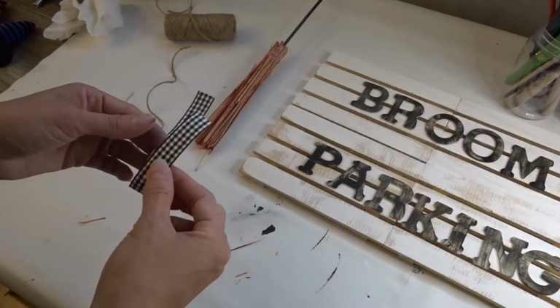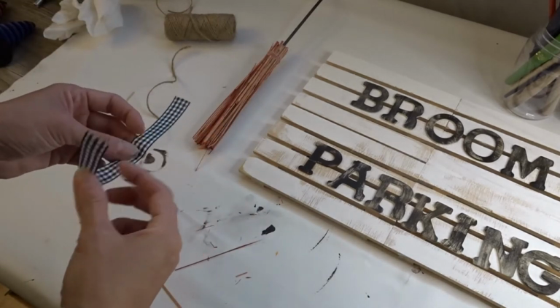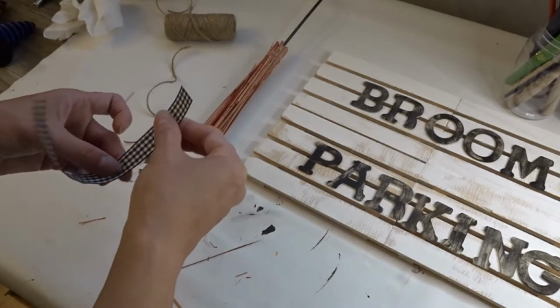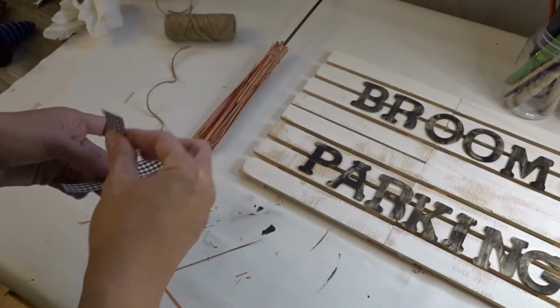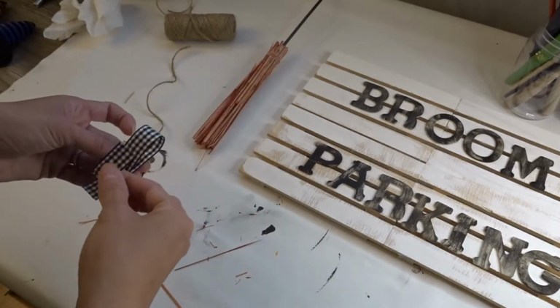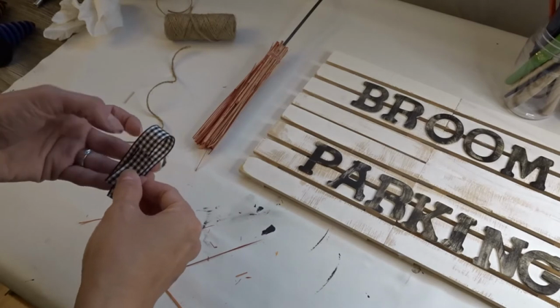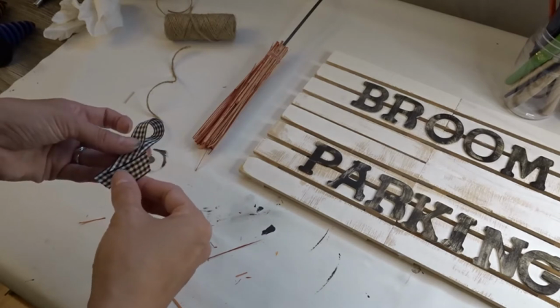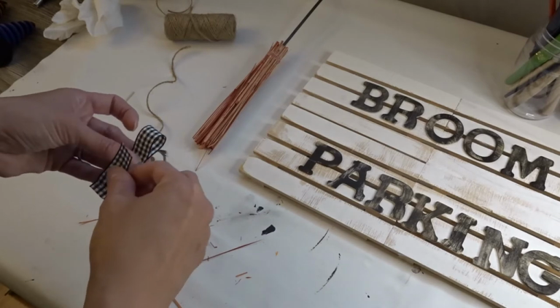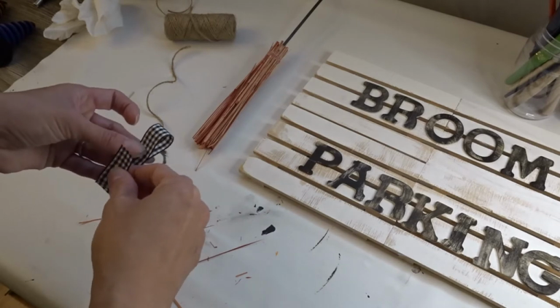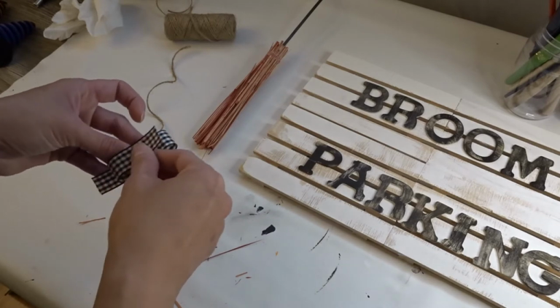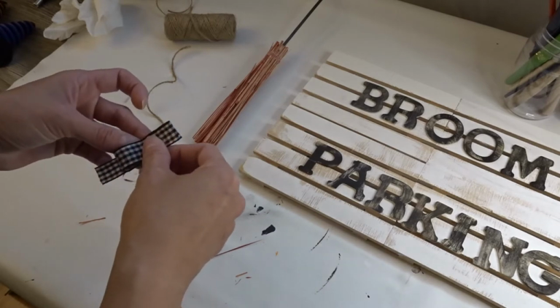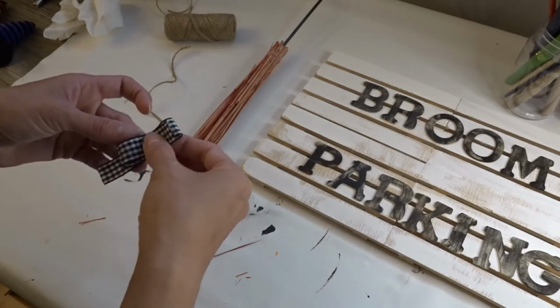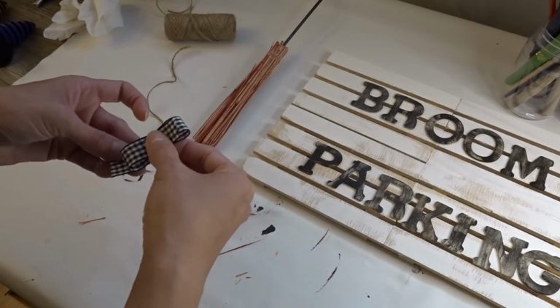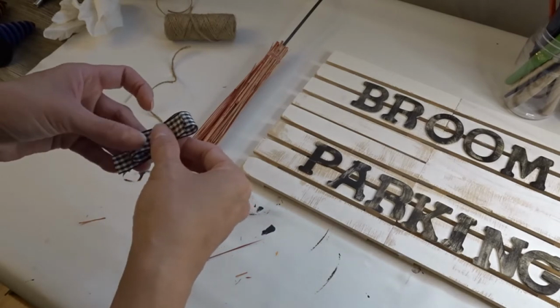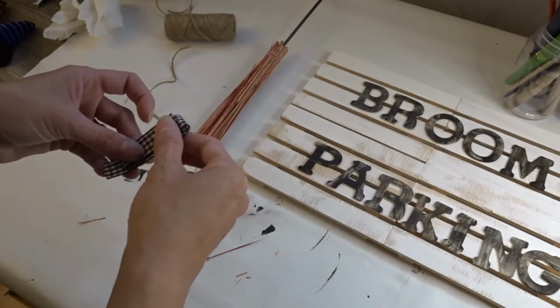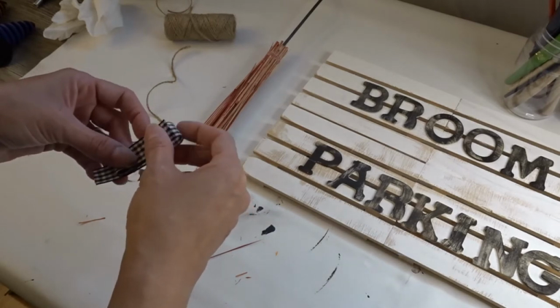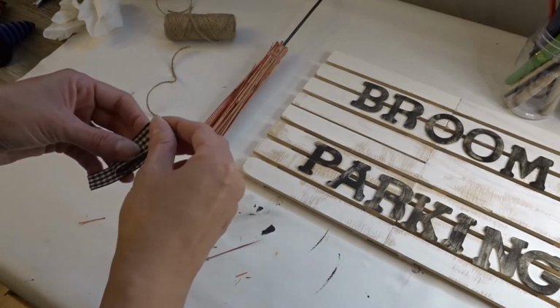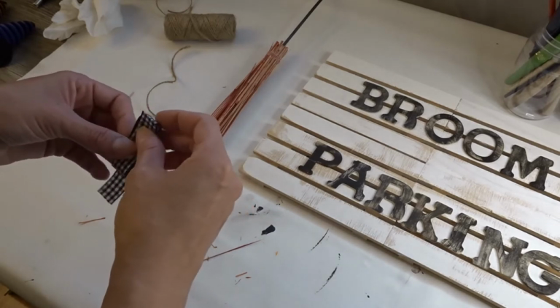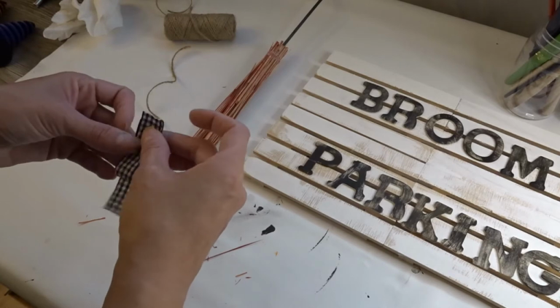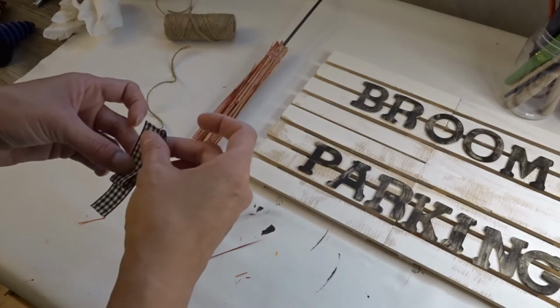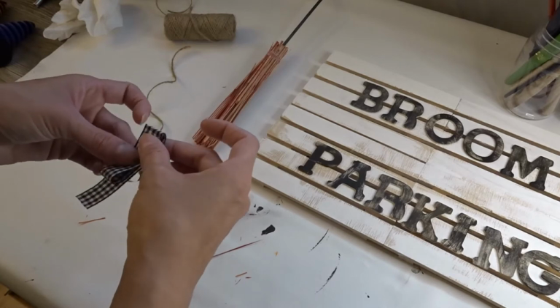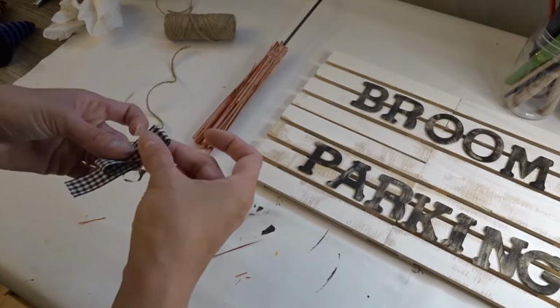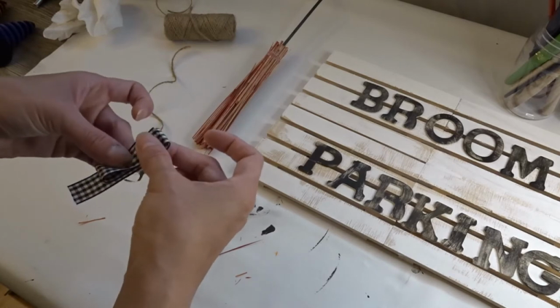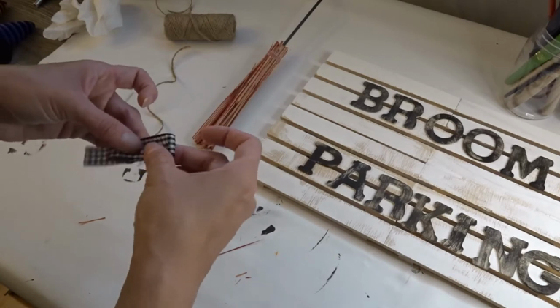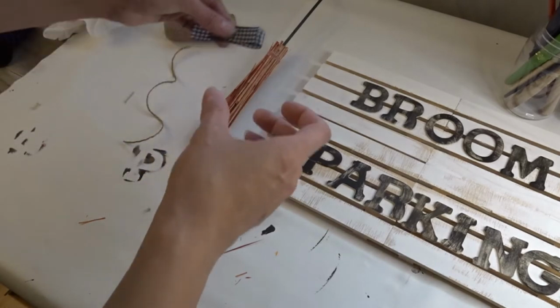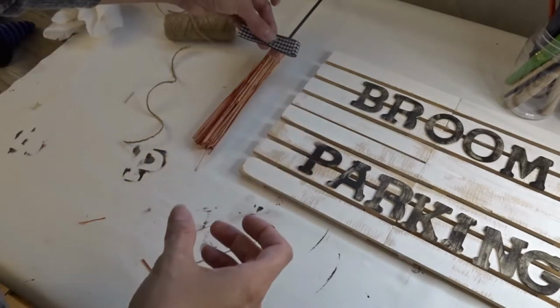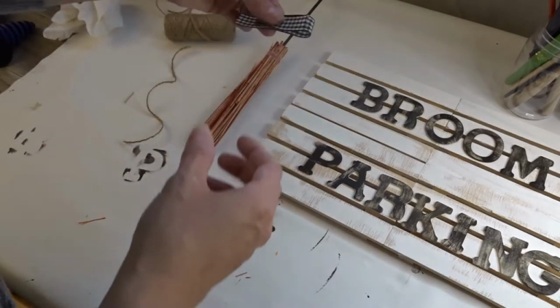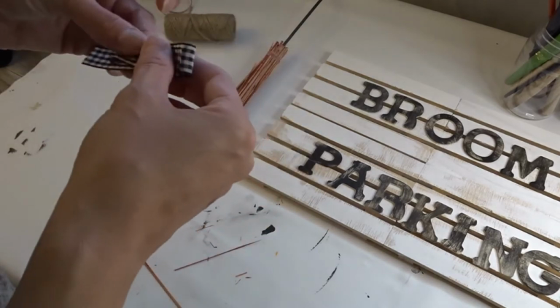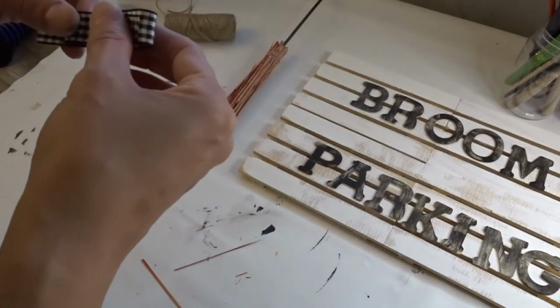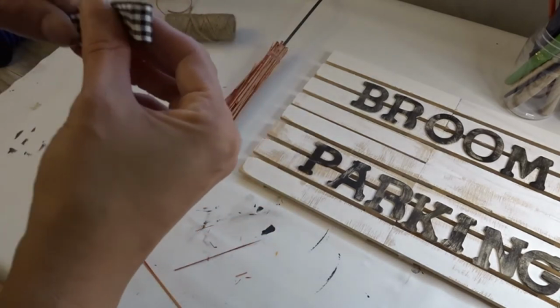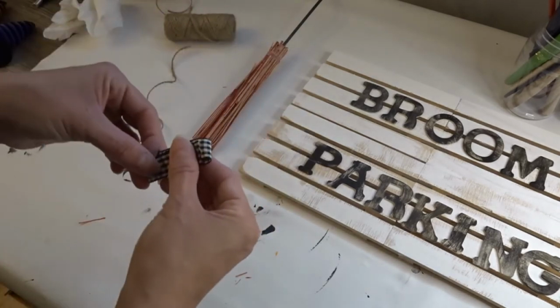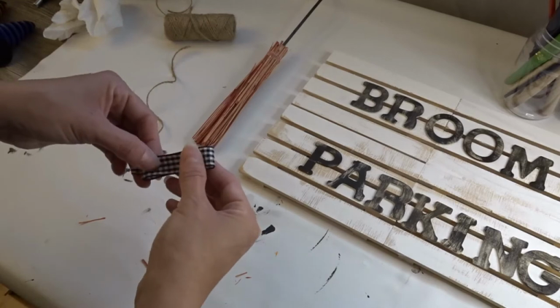Raise your hands if you suck at making bows — I am definitely raising my hand! I kind of didn't know what I was doing here, but I think in the end it came out okay.